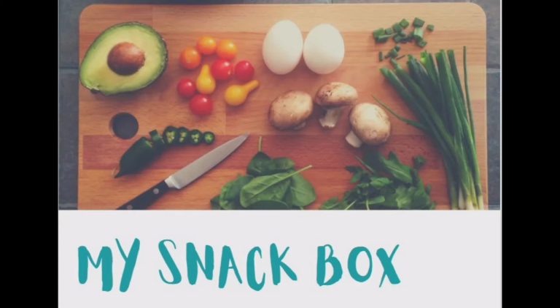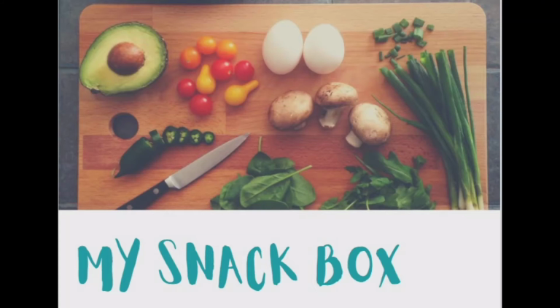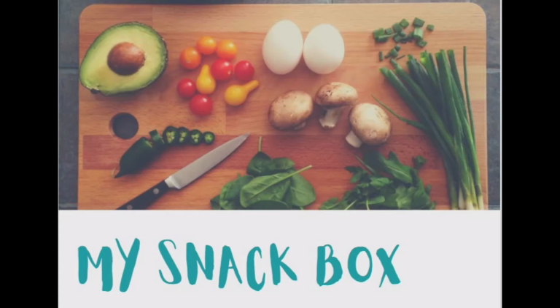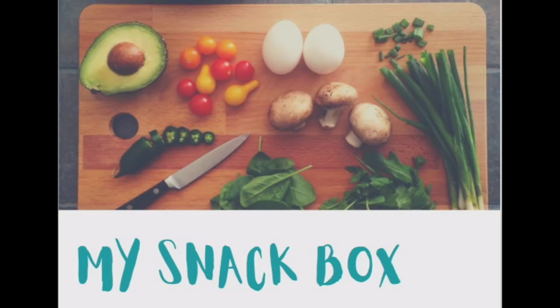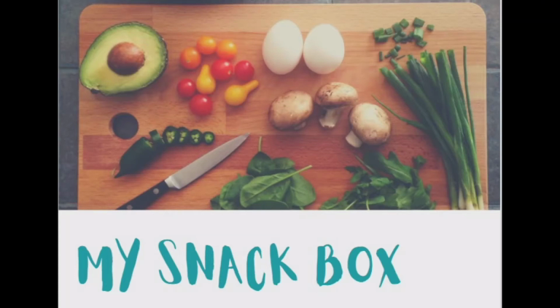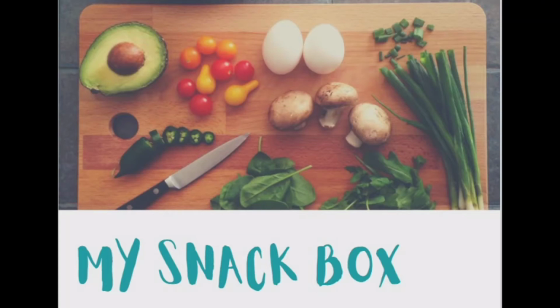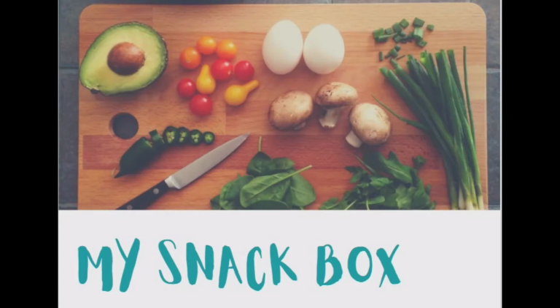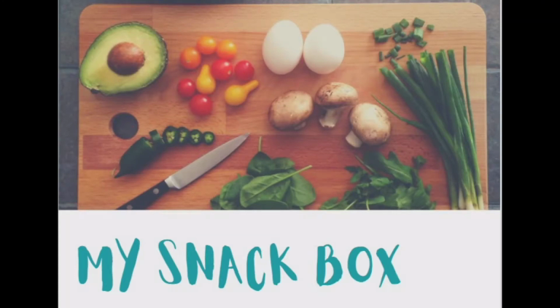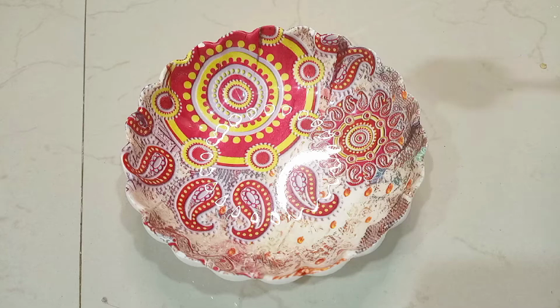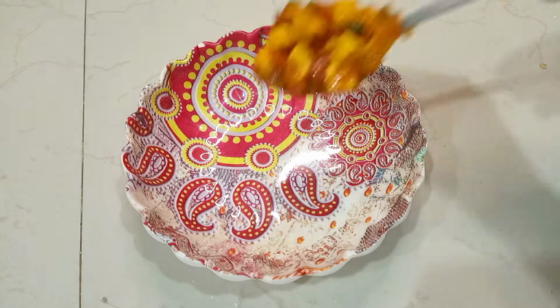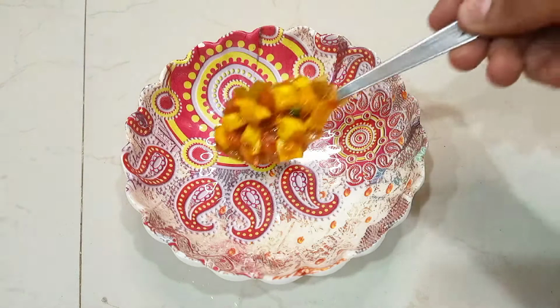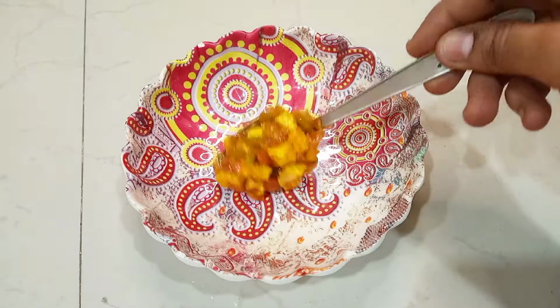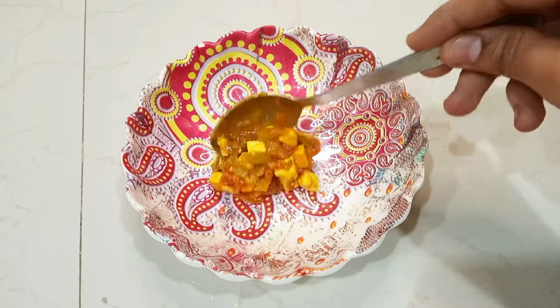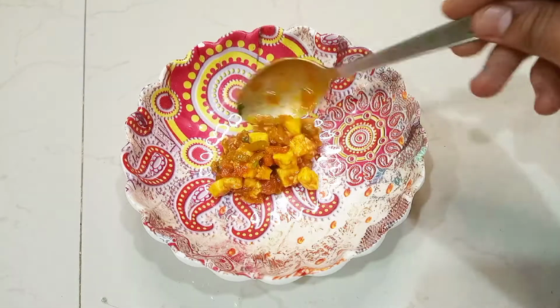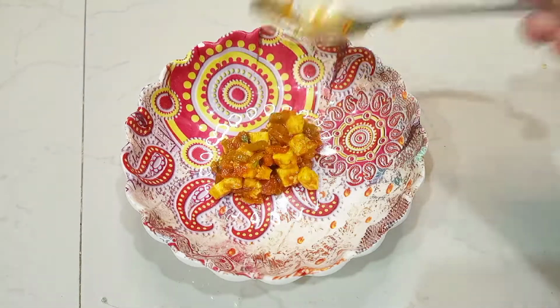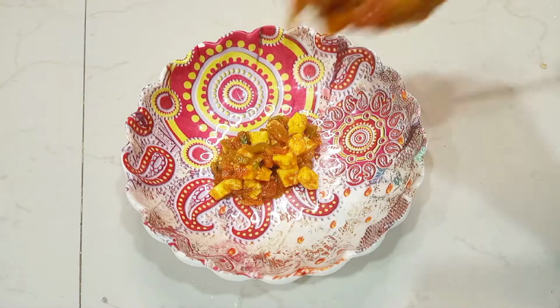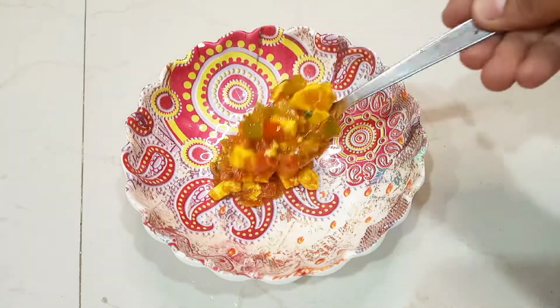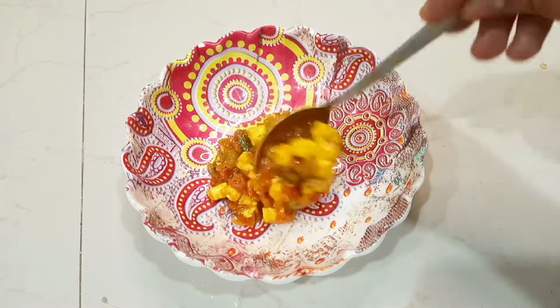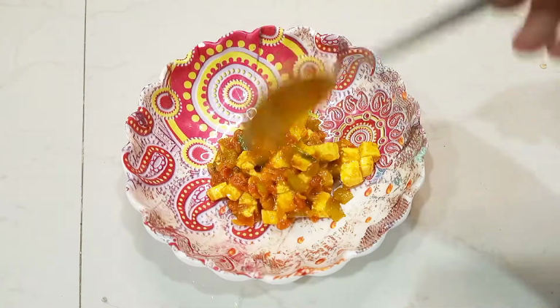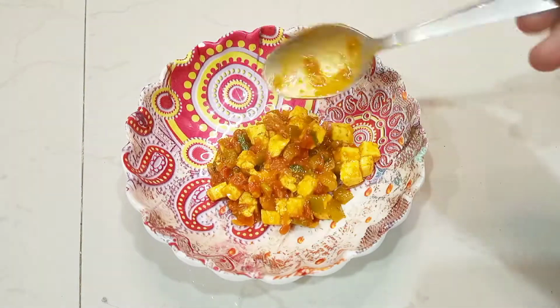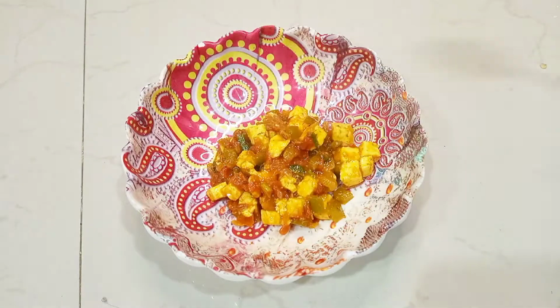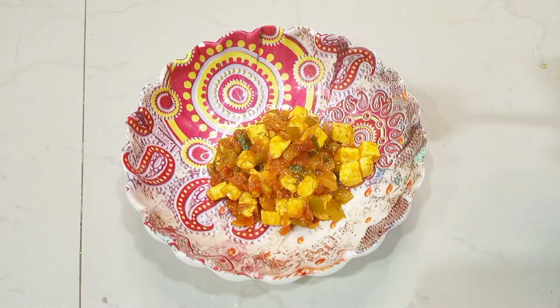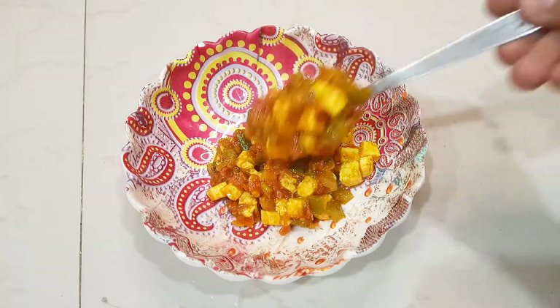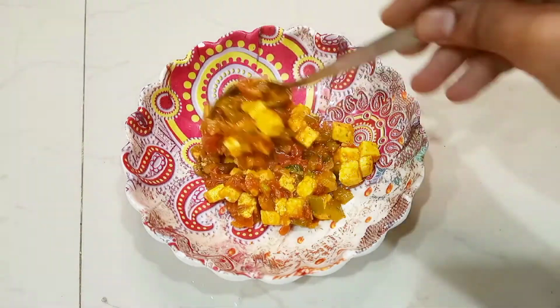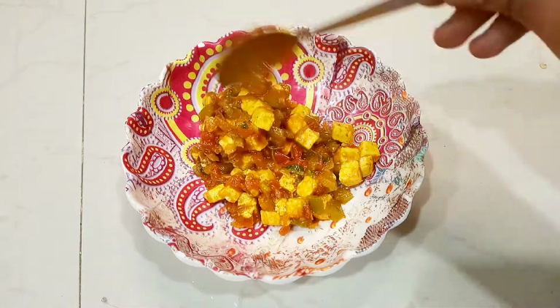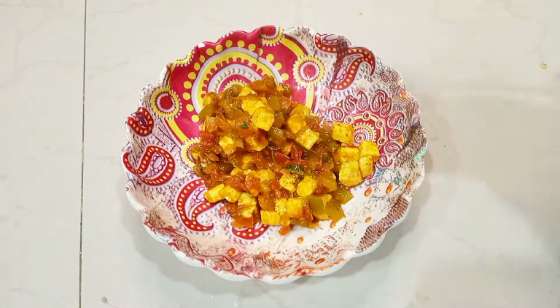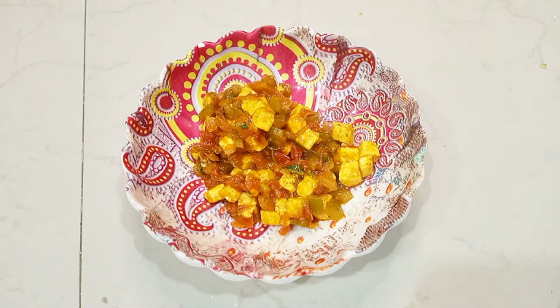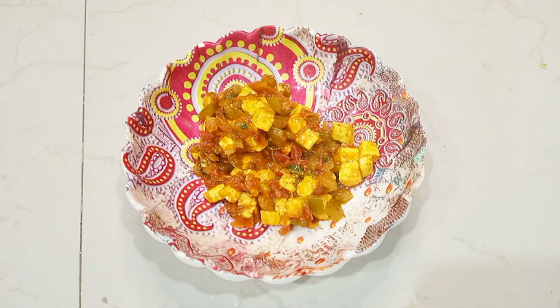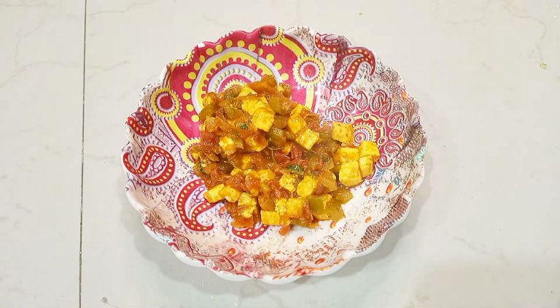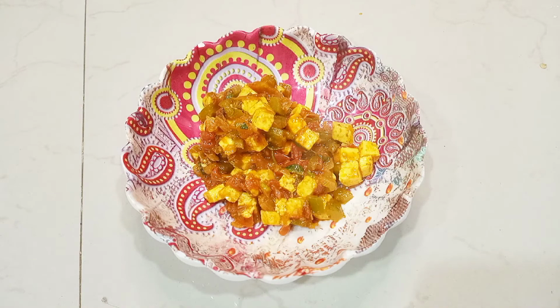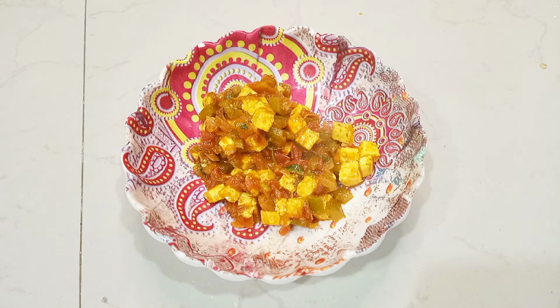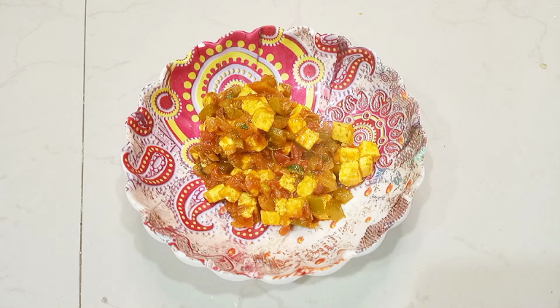Hey all, welcome back to my channel, My Snack Box. Today I'm back with a new recipe — let's make this delicious paneer tikka masala. Do try this recipe at home, you all will just love it.